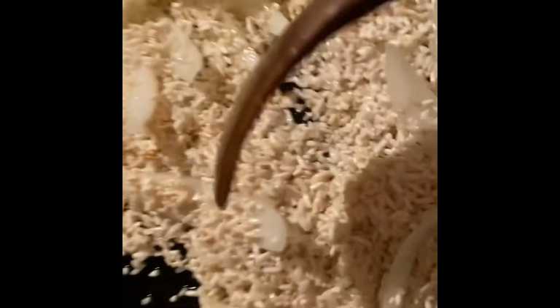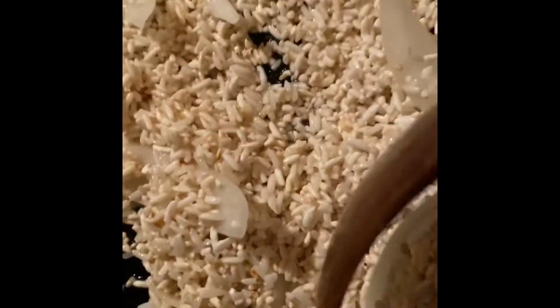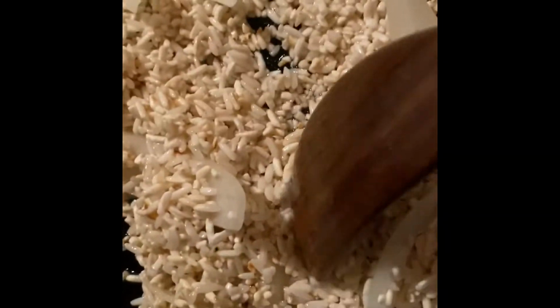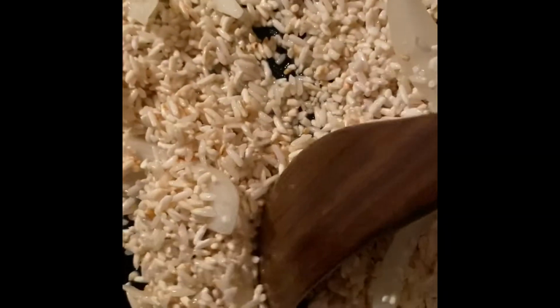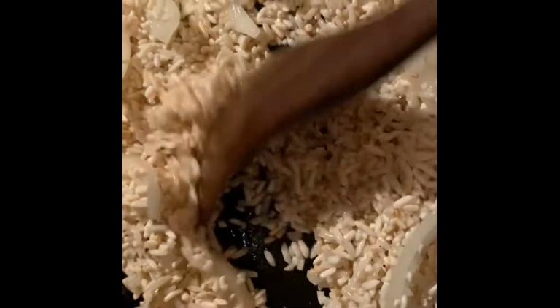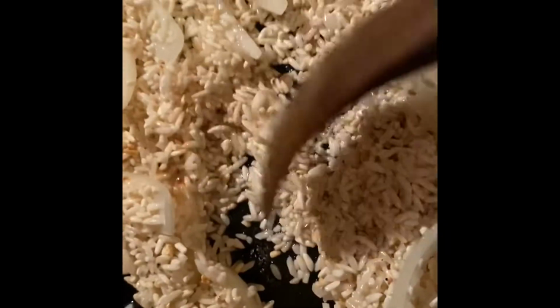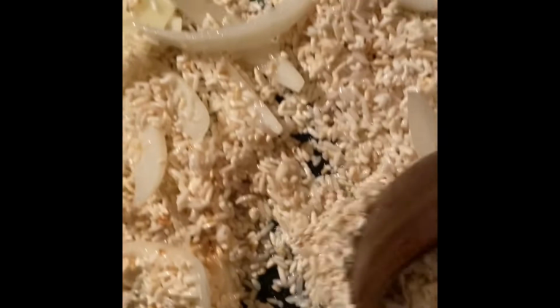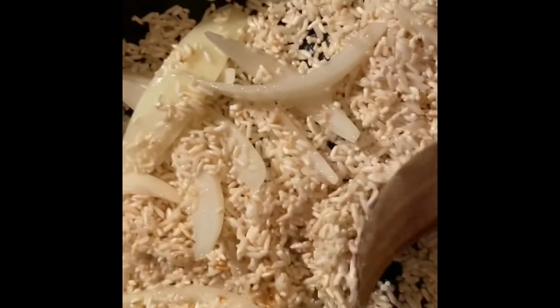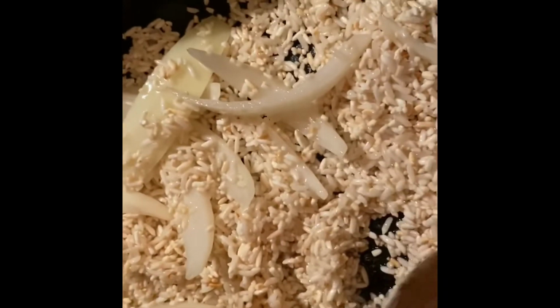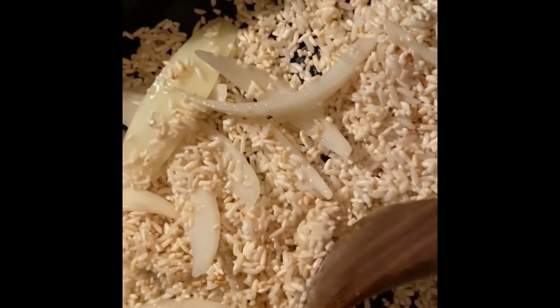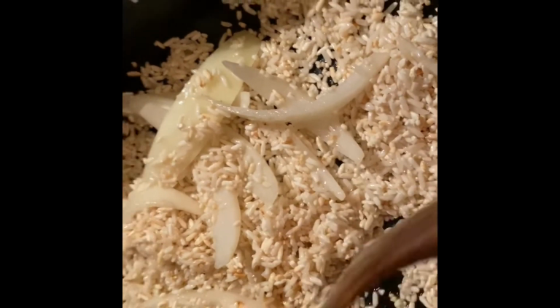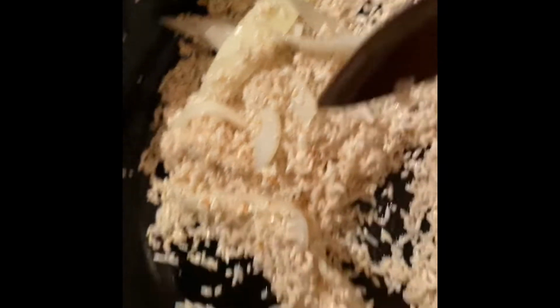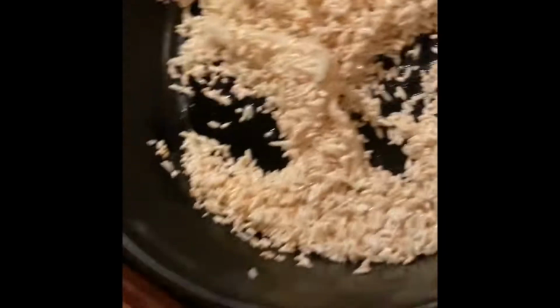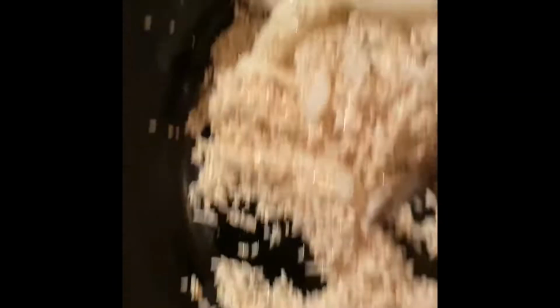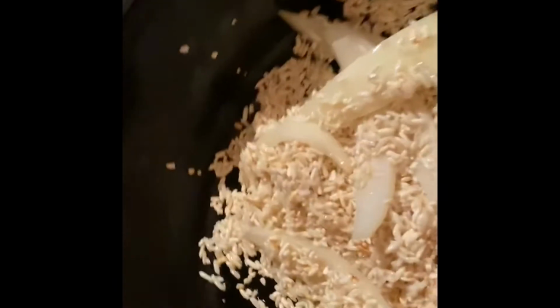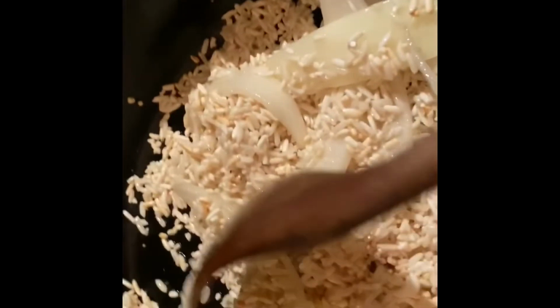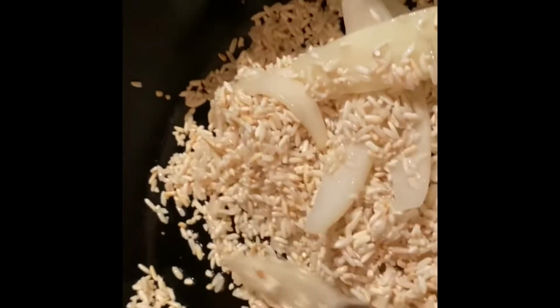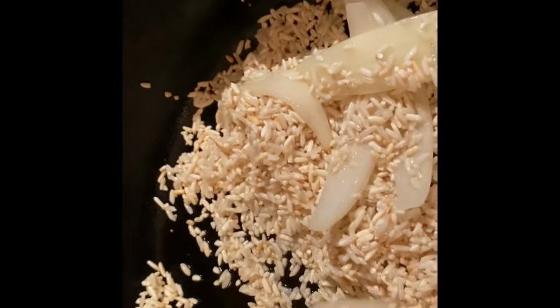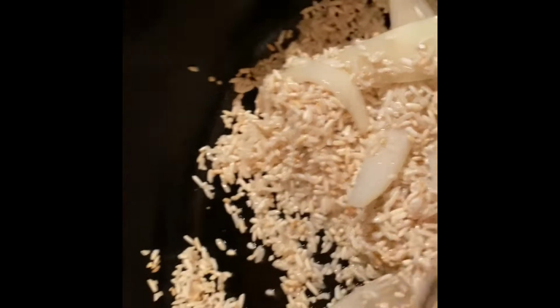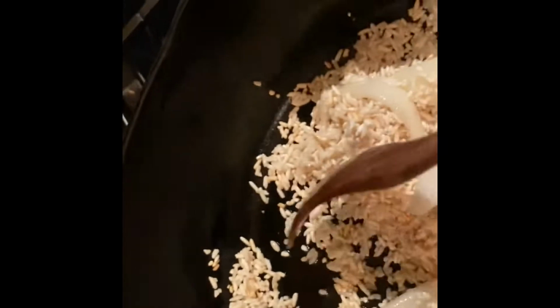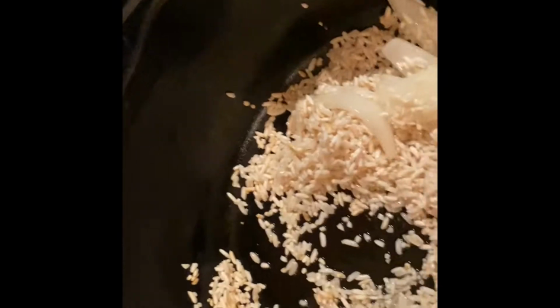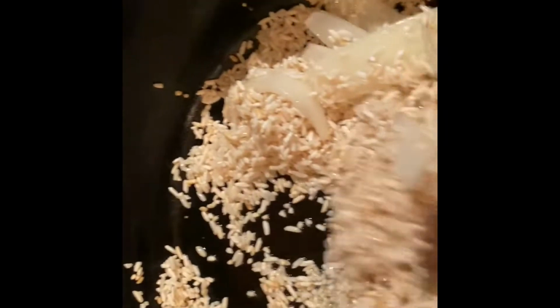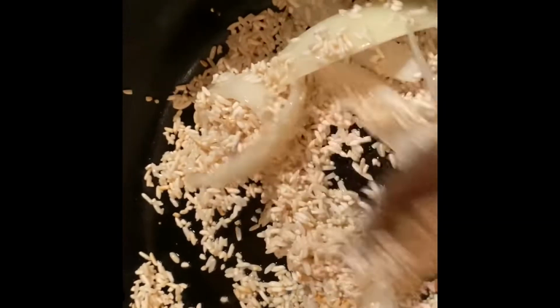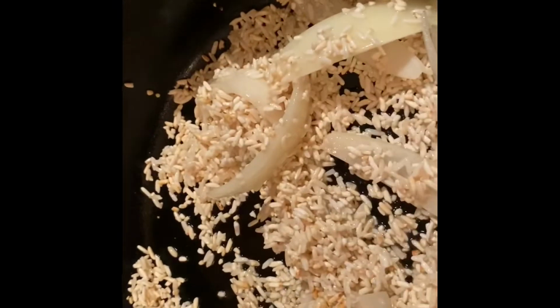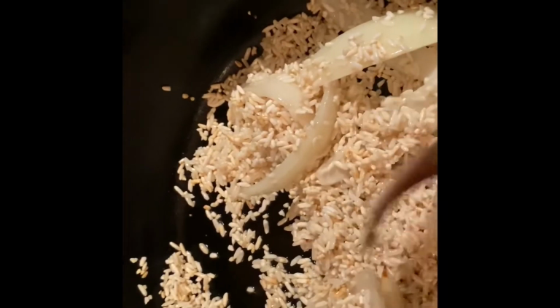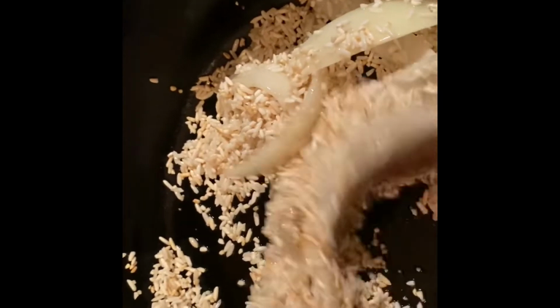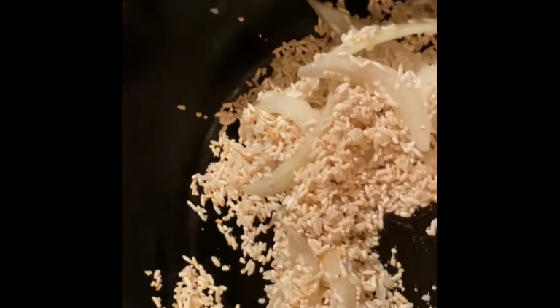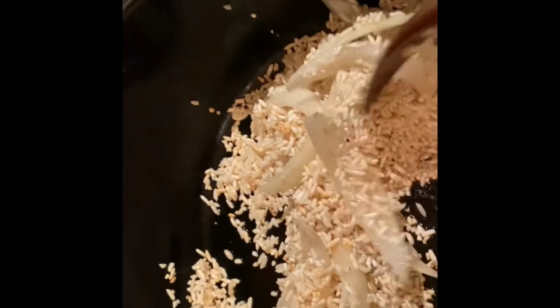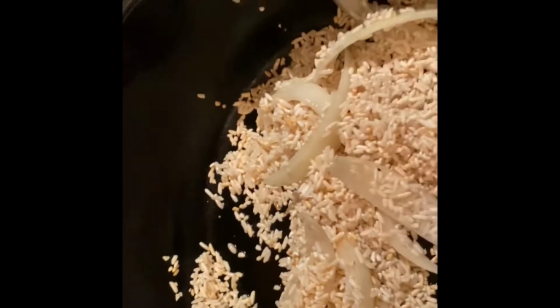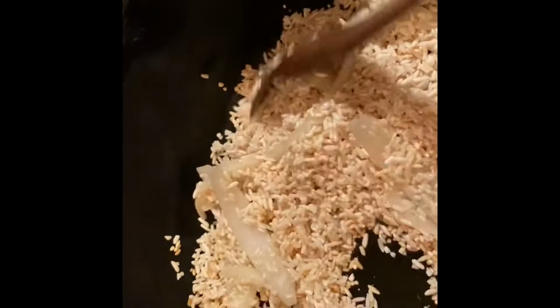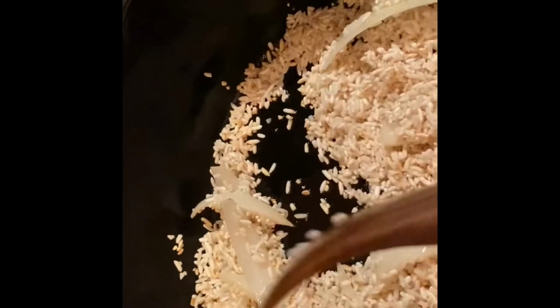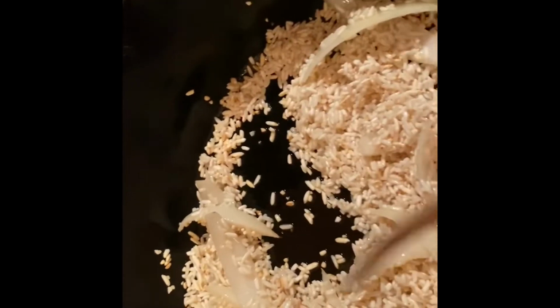Look at the rice now — see how none of it is opaque anymore and it's starting to get a little bit brown. The smell in here is pretty nice.